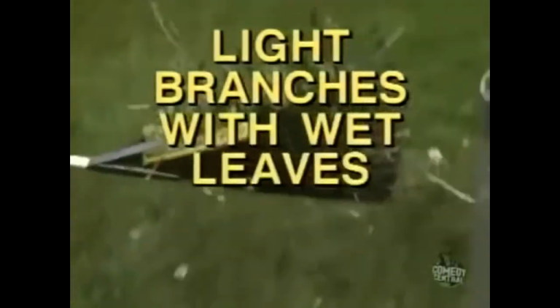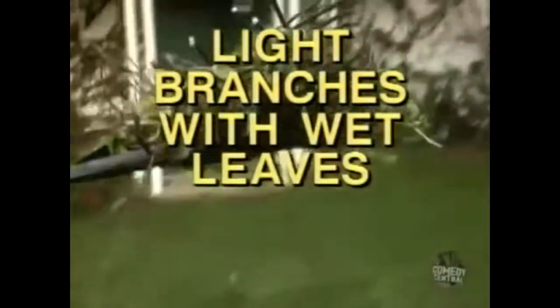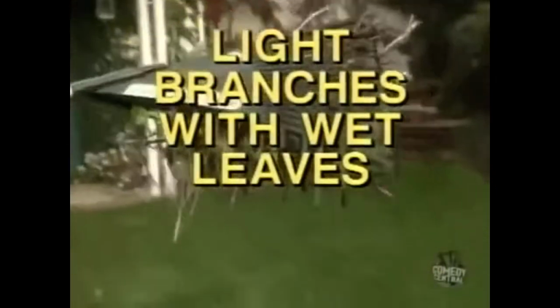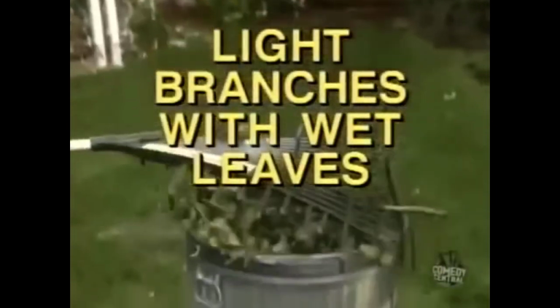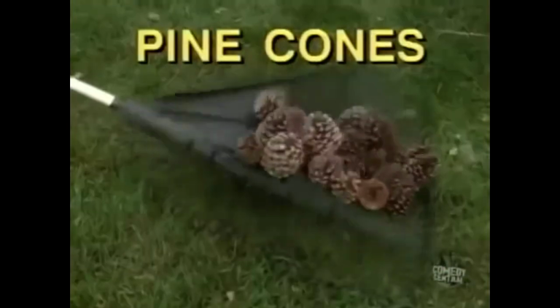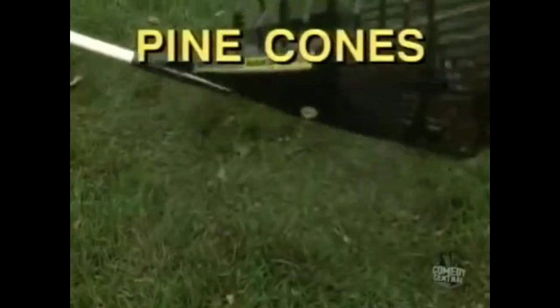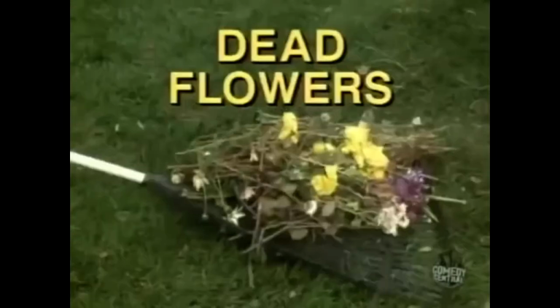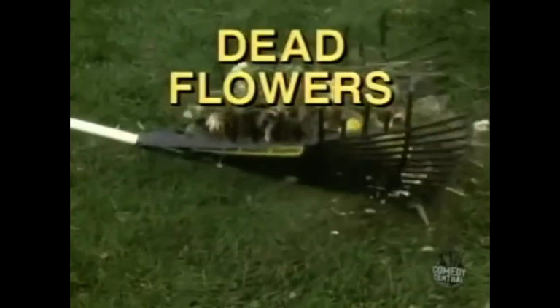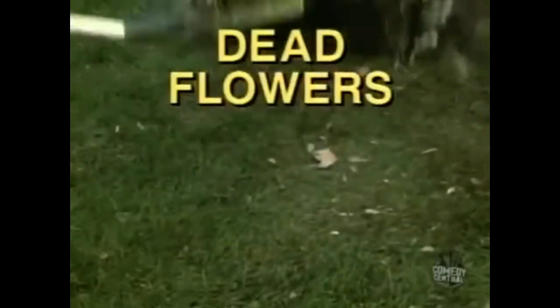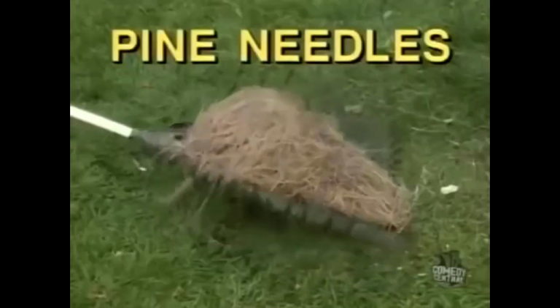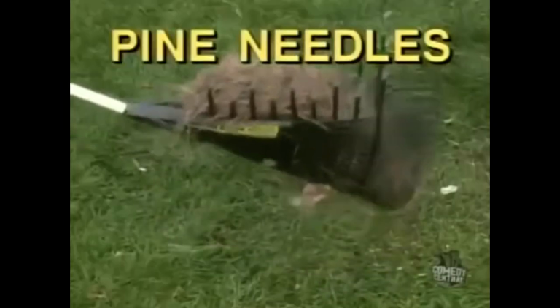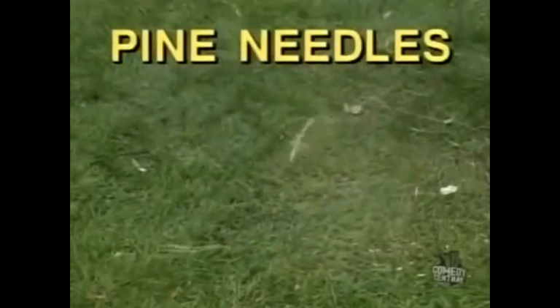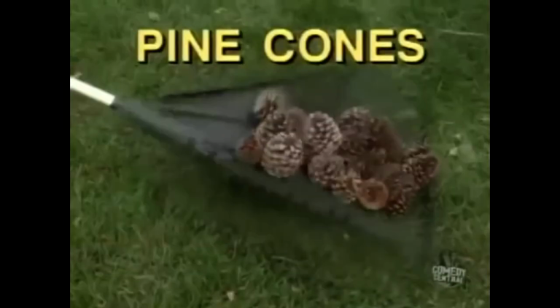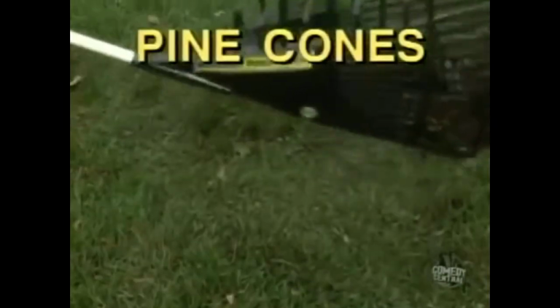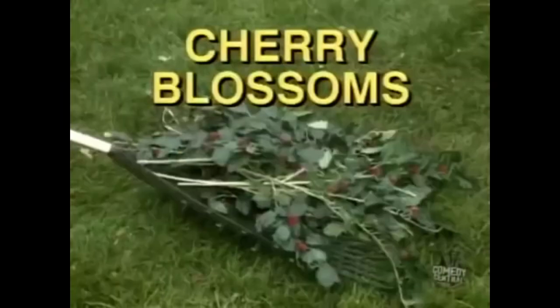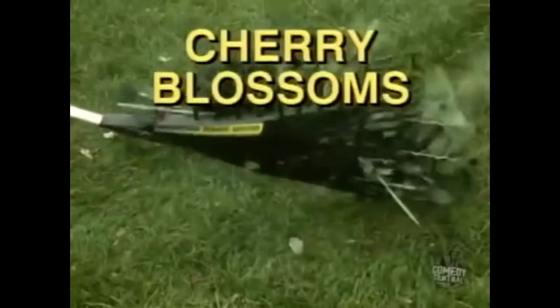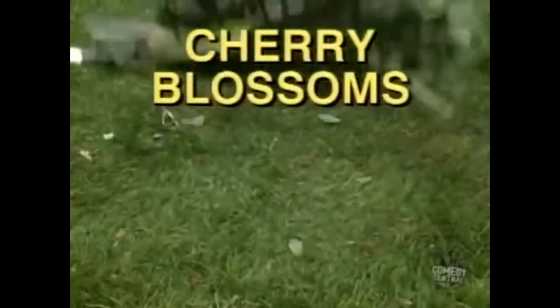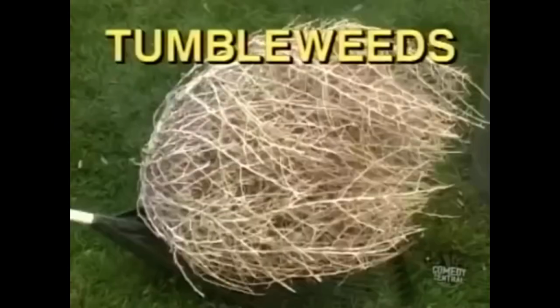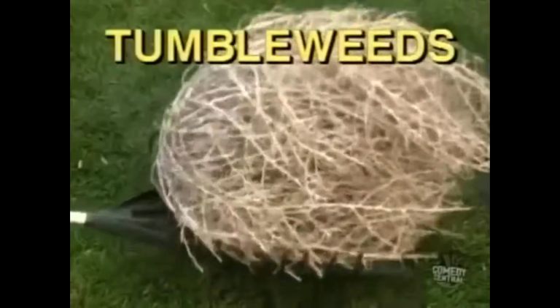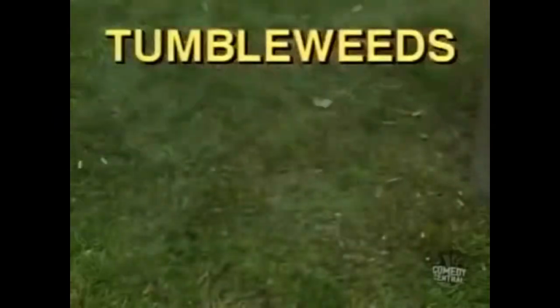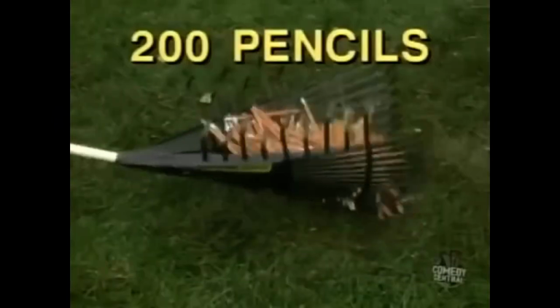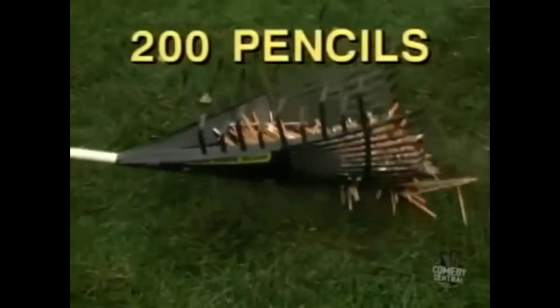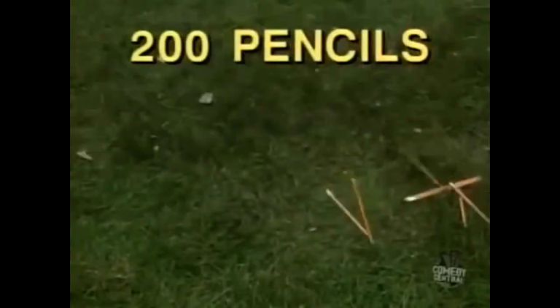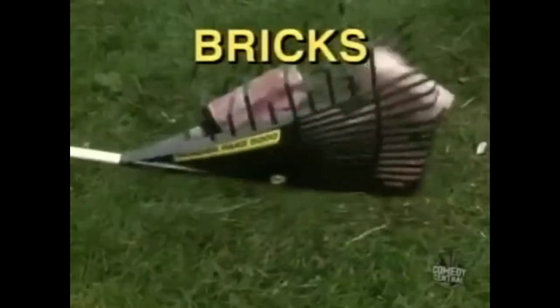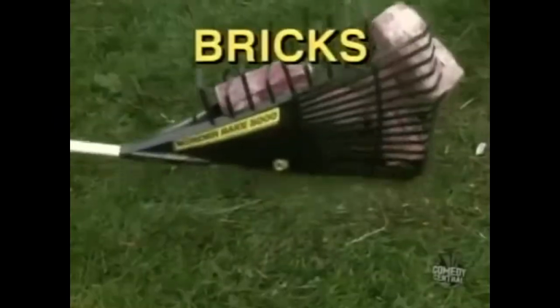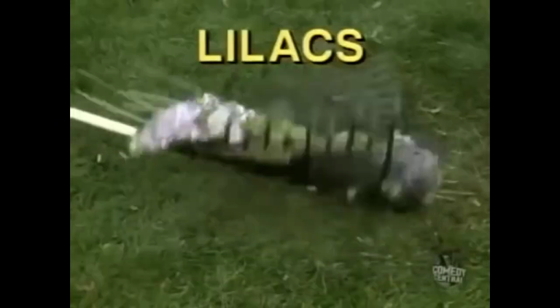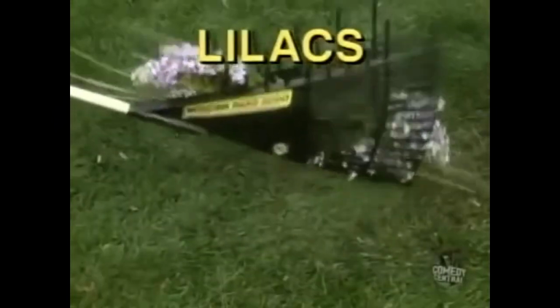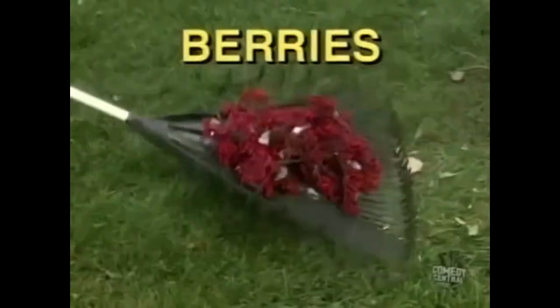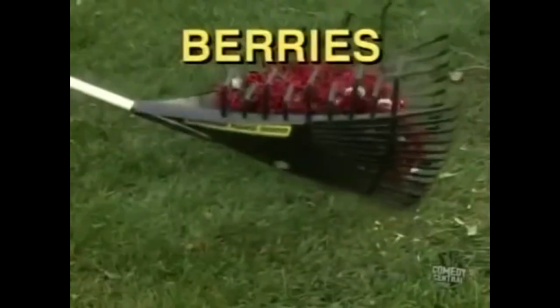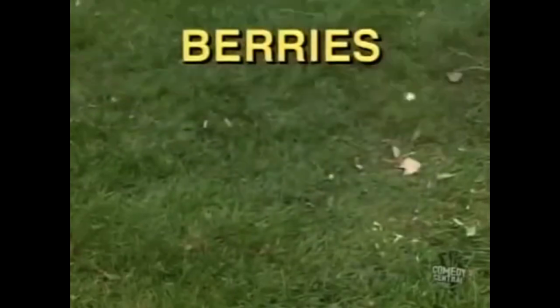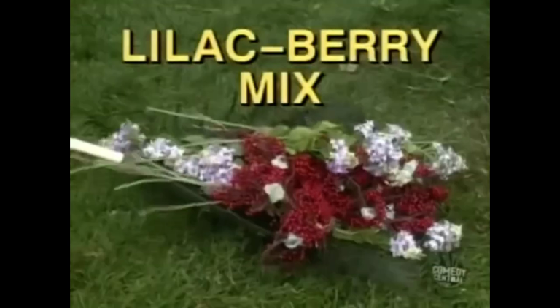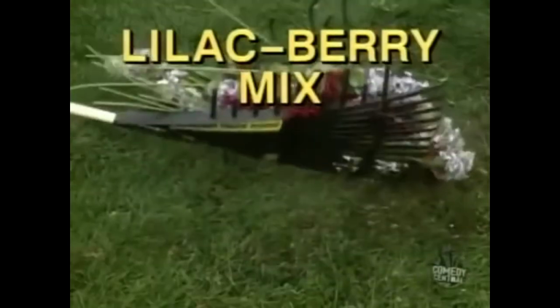Light branches with wet leaves, pine cones, dead flowers, pine needles, cherry blossoms, tumbleweeds, 200 pencils, bricks, lilacs, berries, and a lilac berry mix.